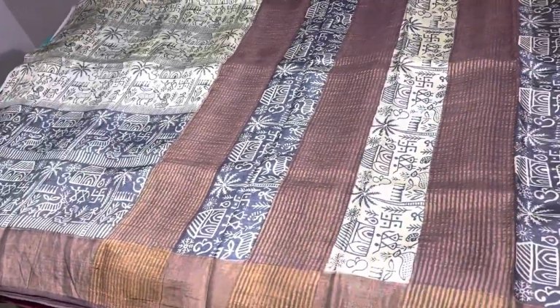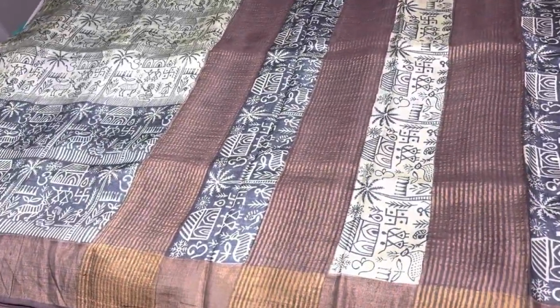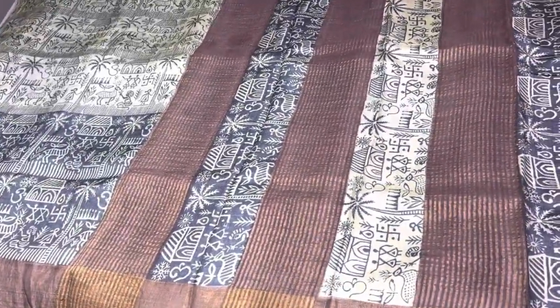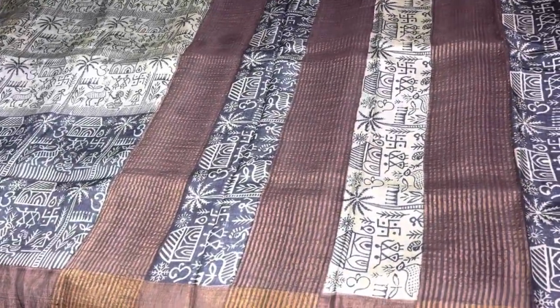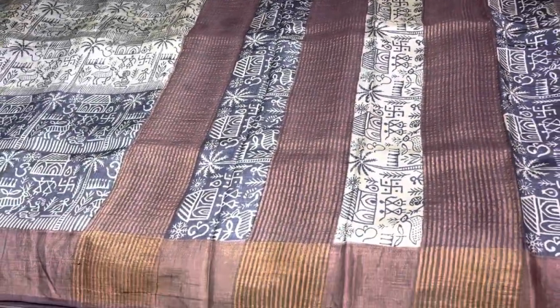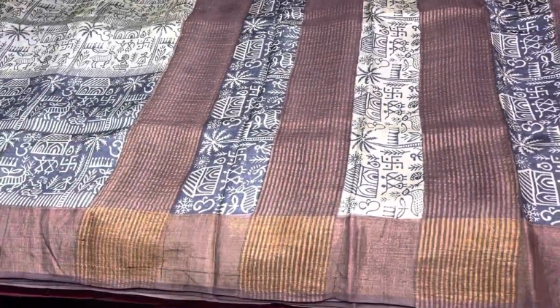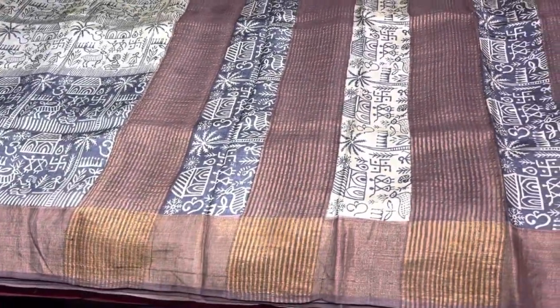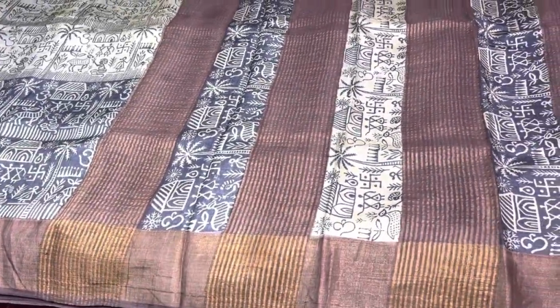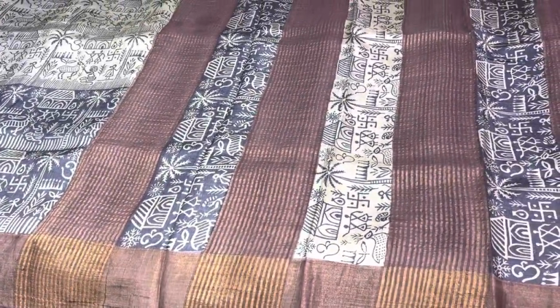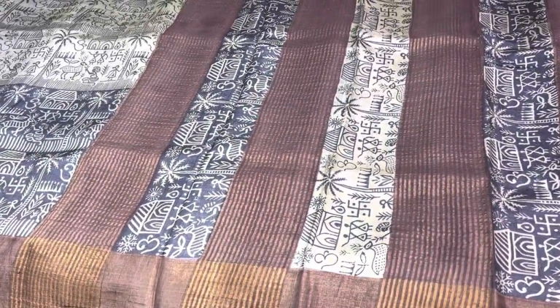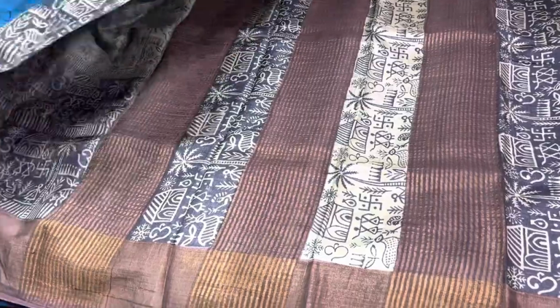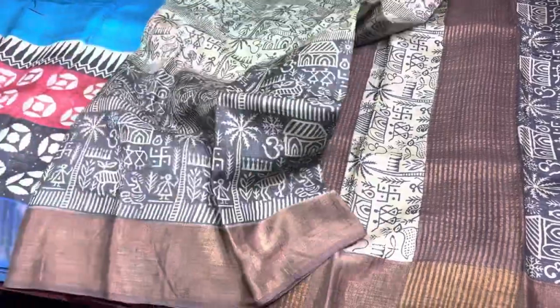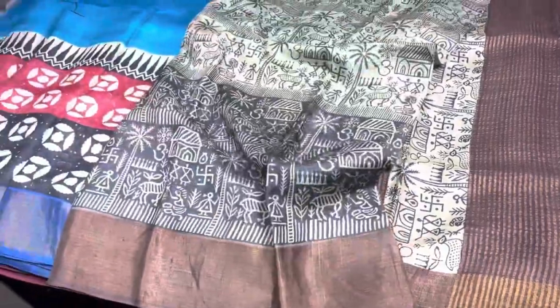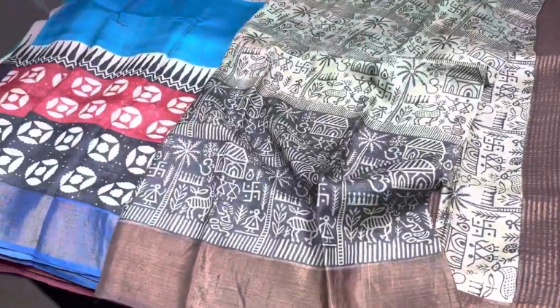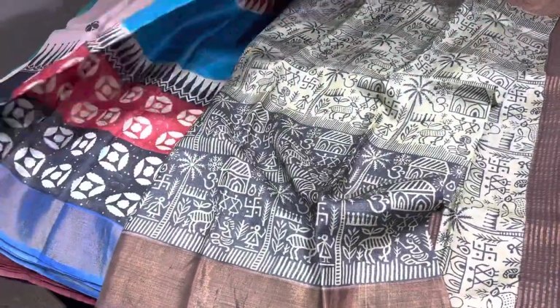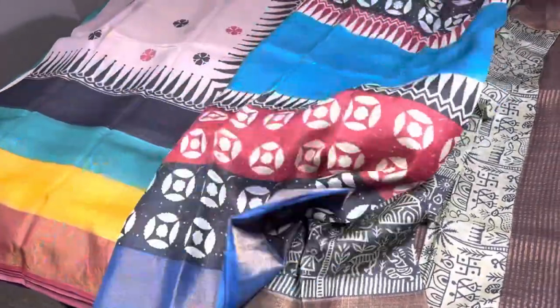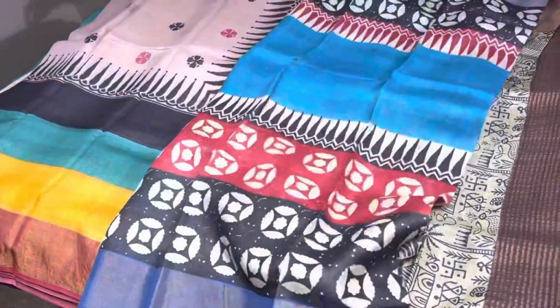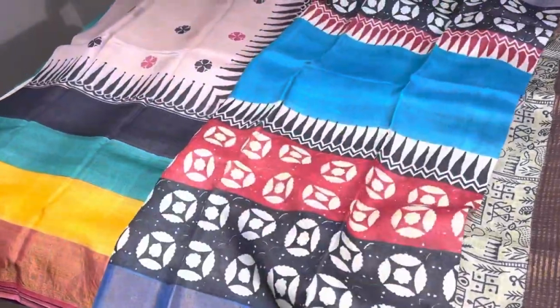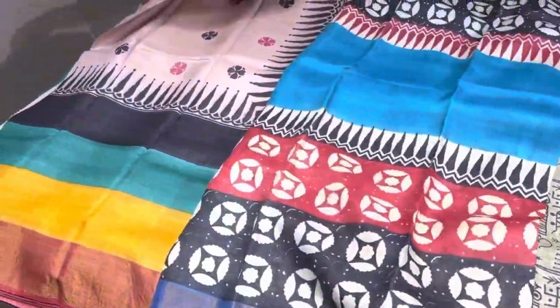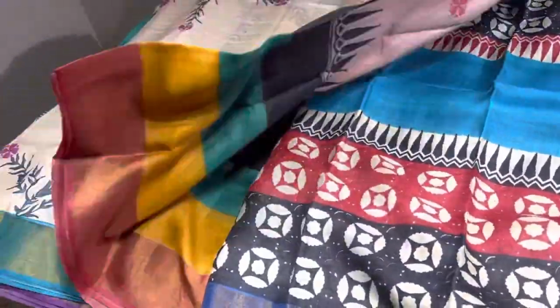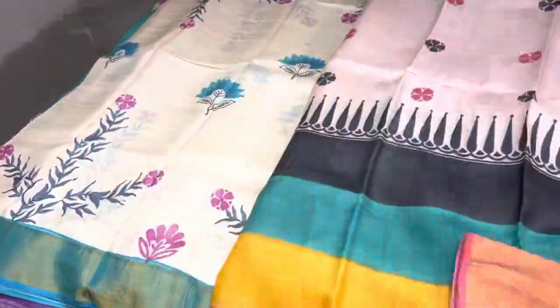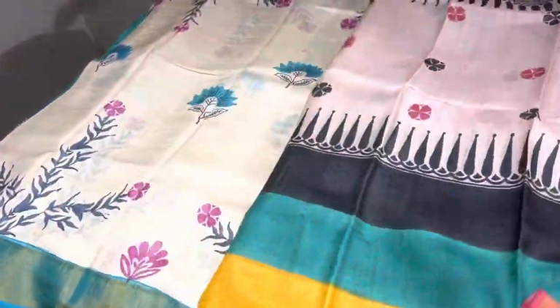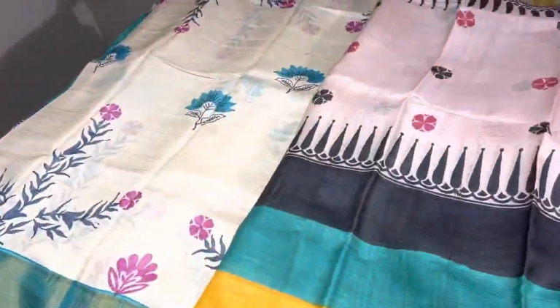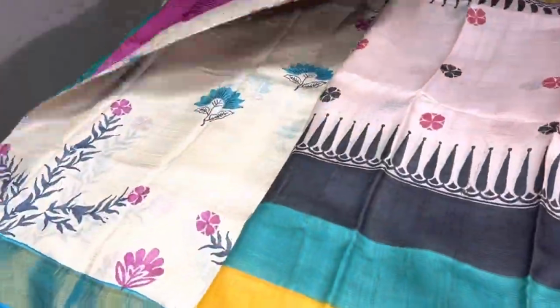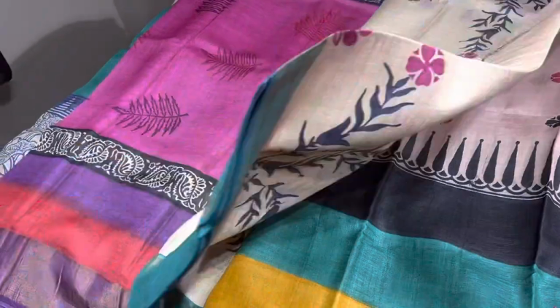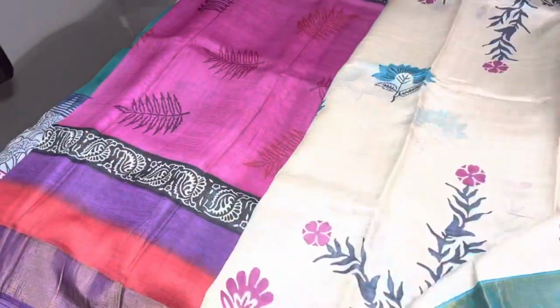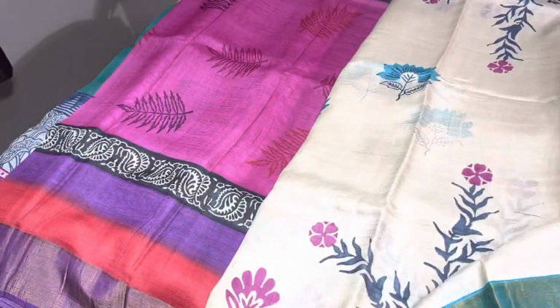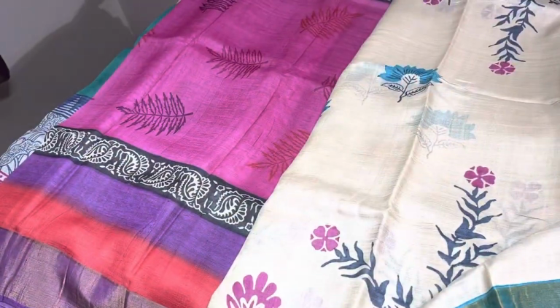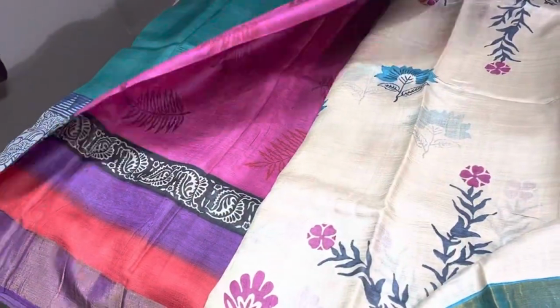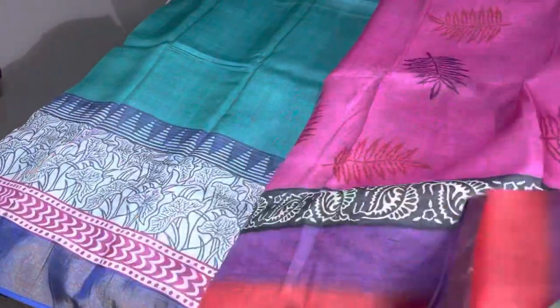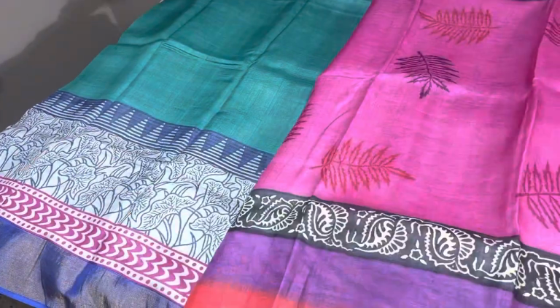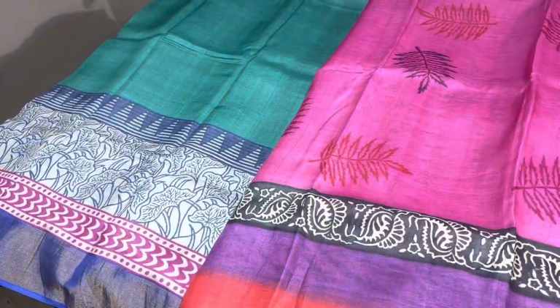All these saris are very unique and easy to carry, light in weight, and pure Tassa silk — very flow-friendly. You can see the flow of the sari easily, and you can drape it and wear it for a long time without any discomfort.